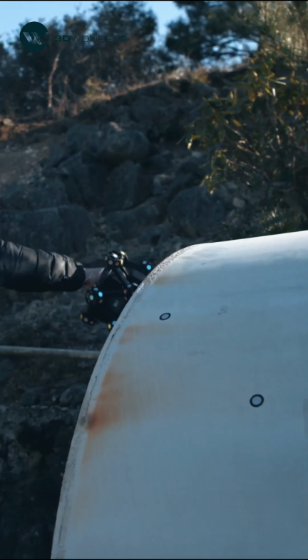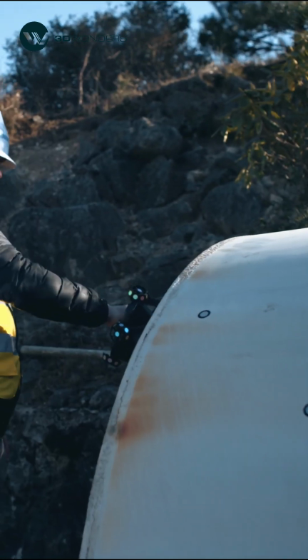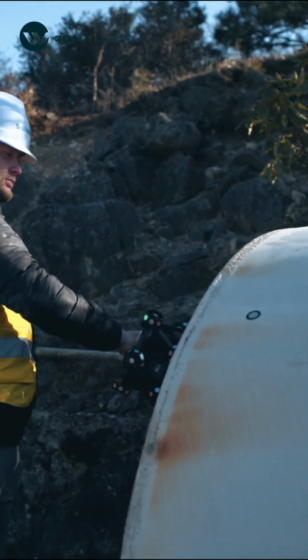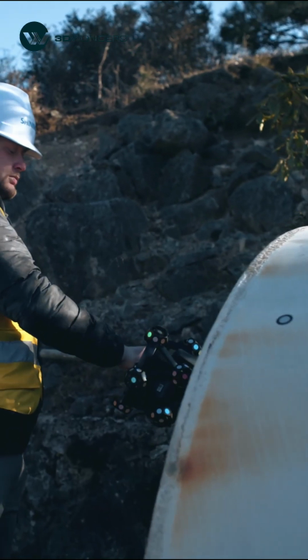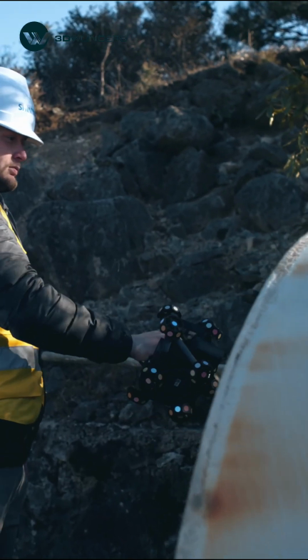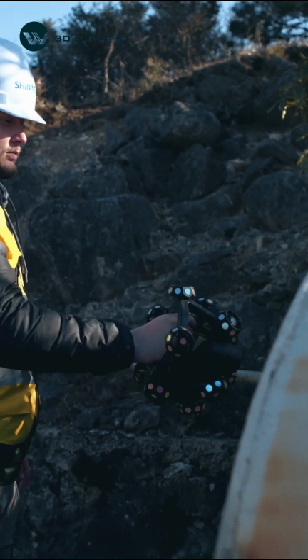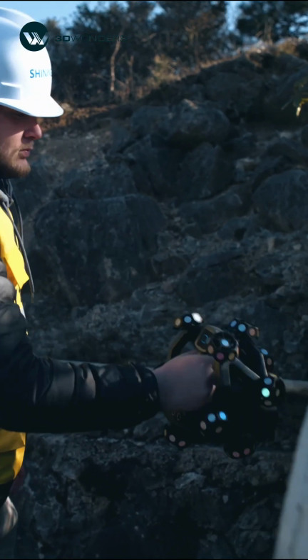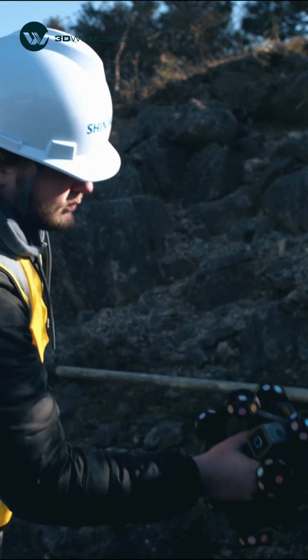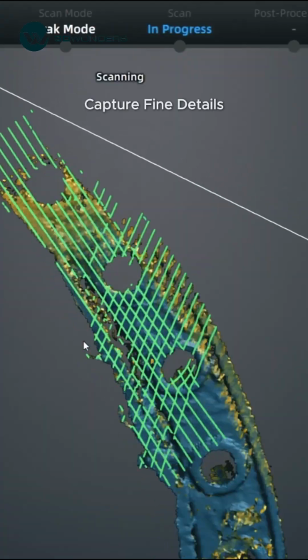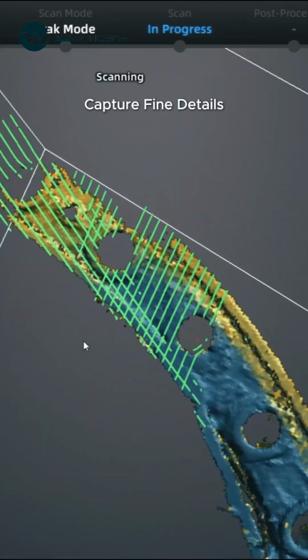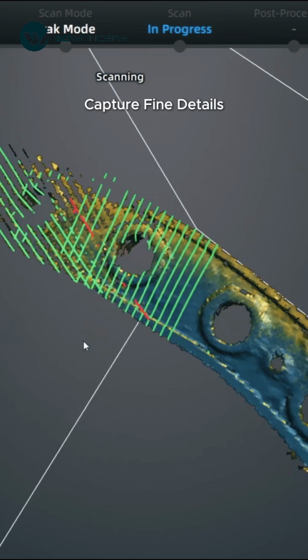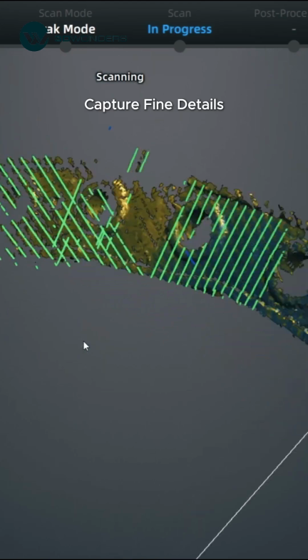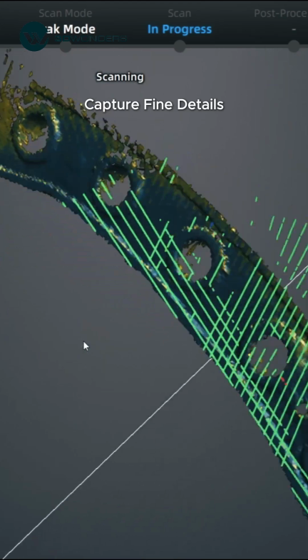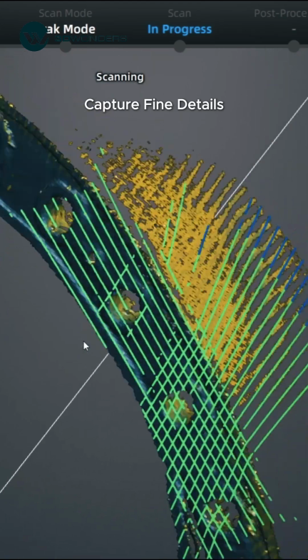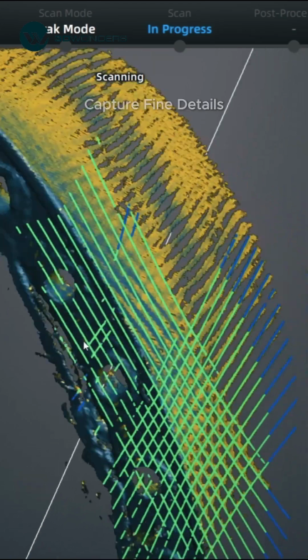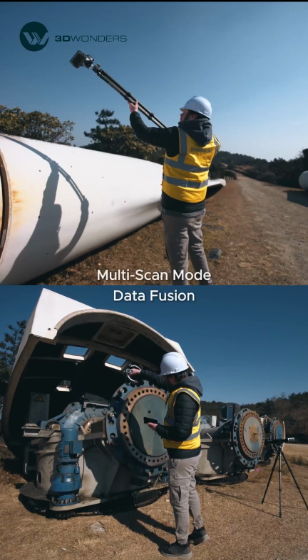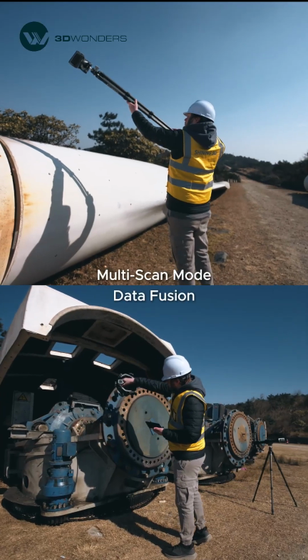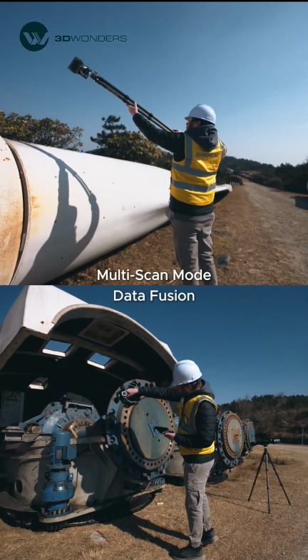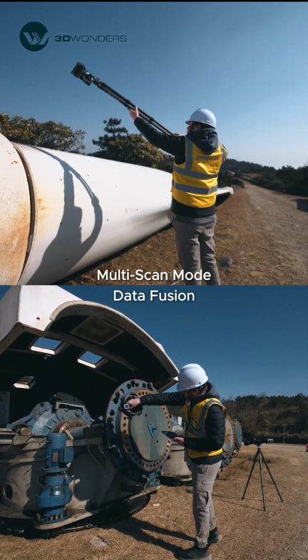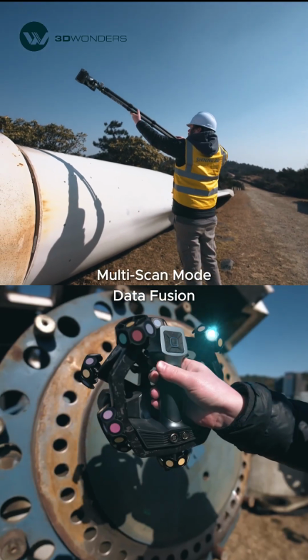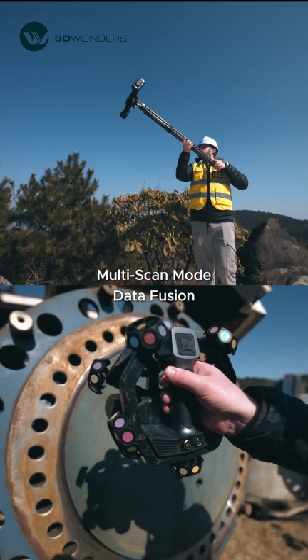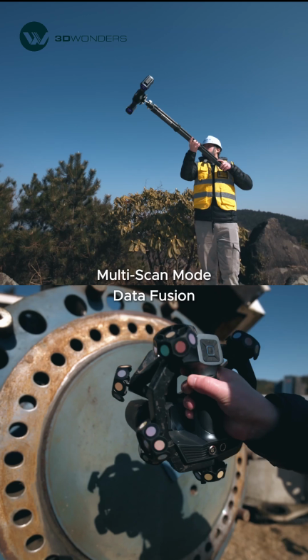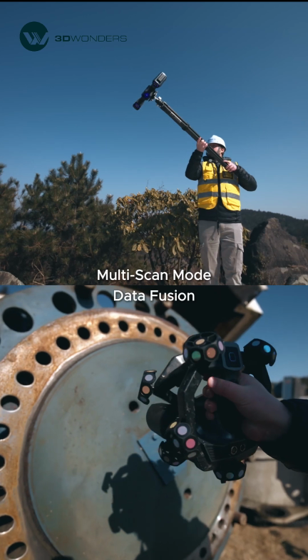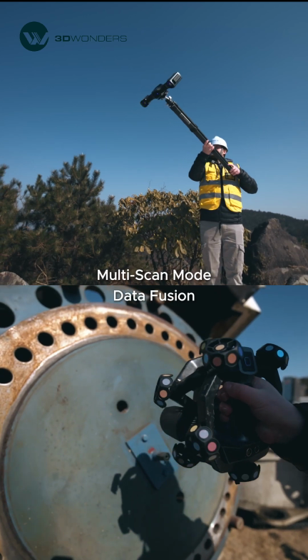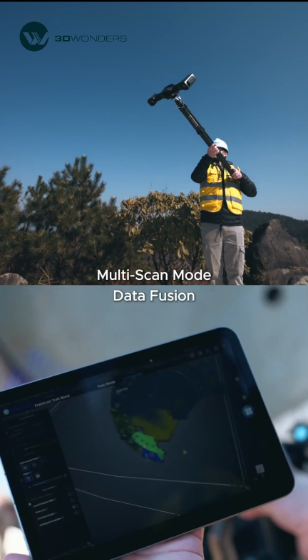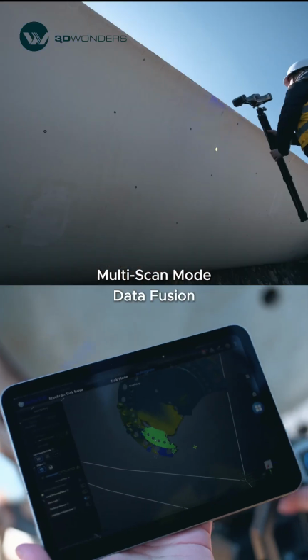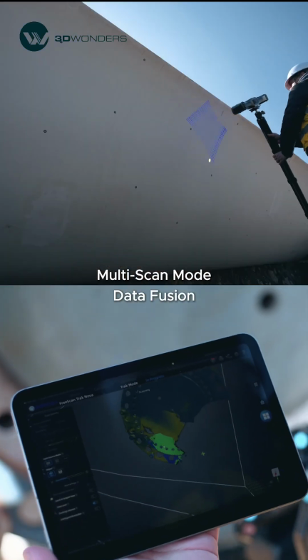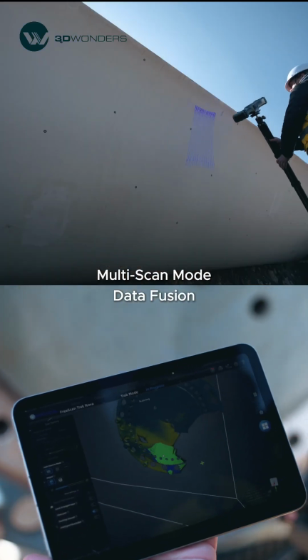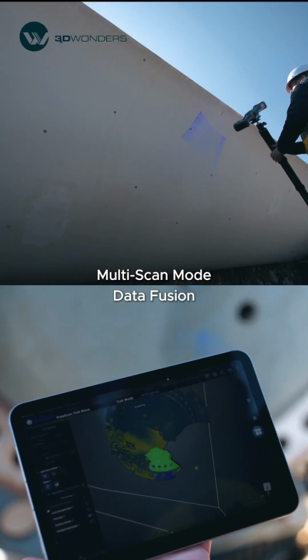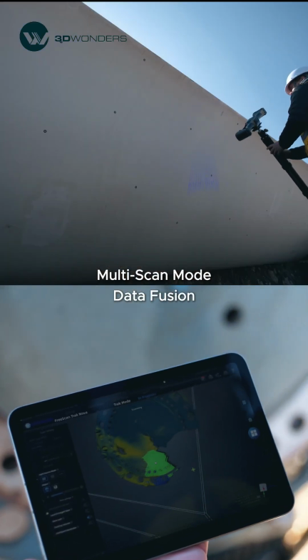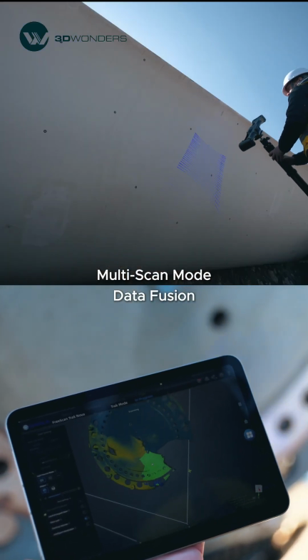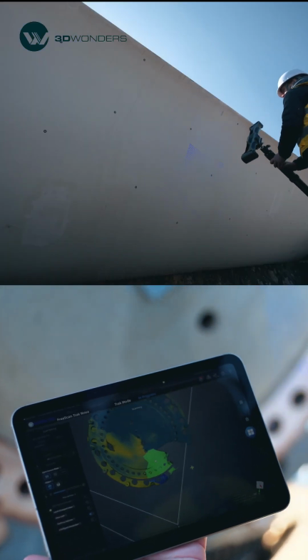Working alongside UENOVA, it ensures detailed data capture without compromising the global scan. With Multi-Scan Mode, the software seamlessly merges data from UENOVA and TENOVA using photogrammetry markers.